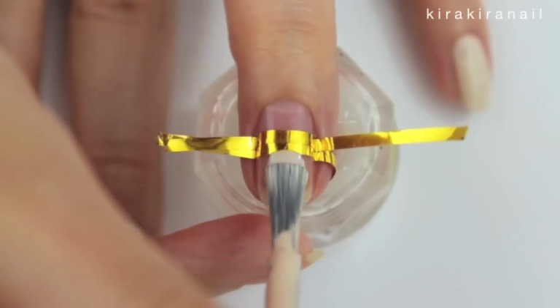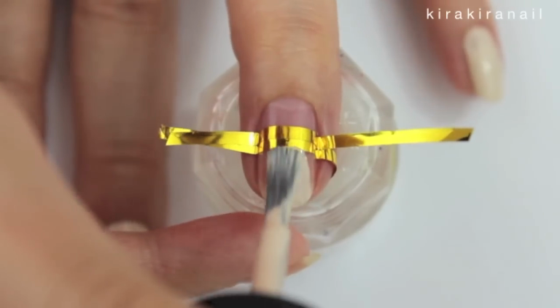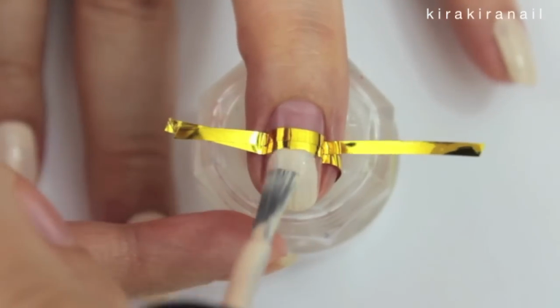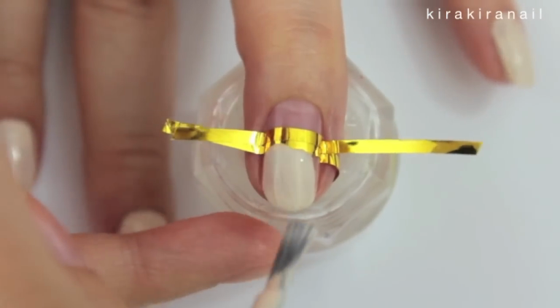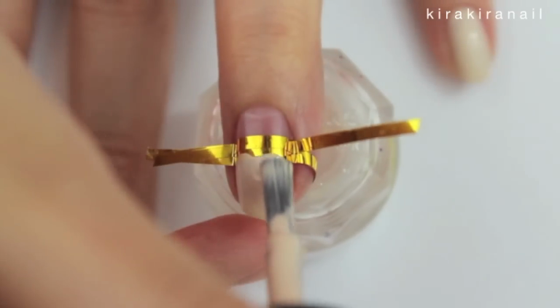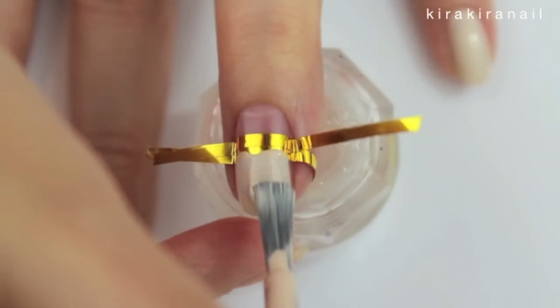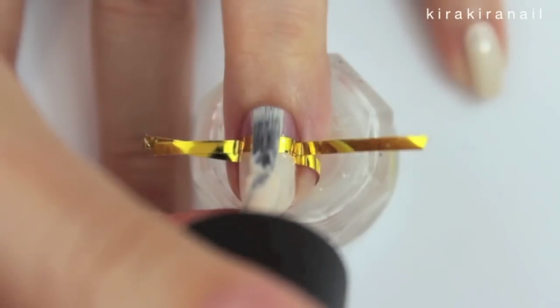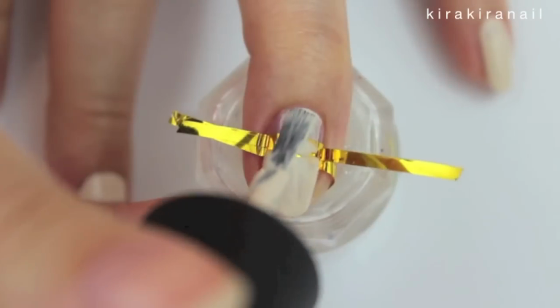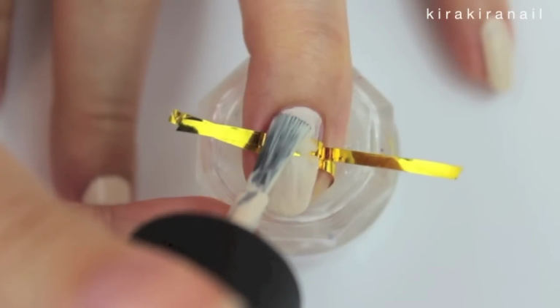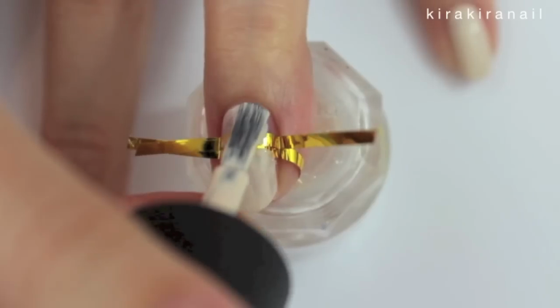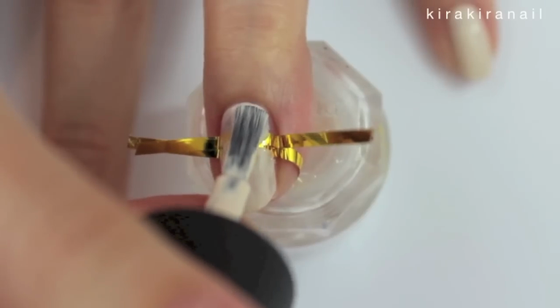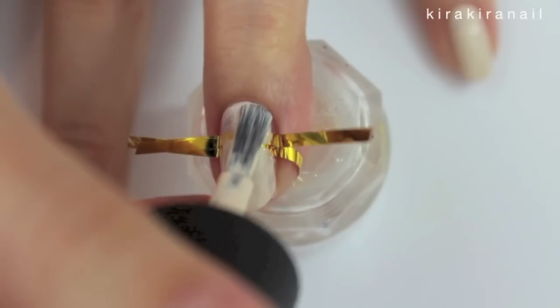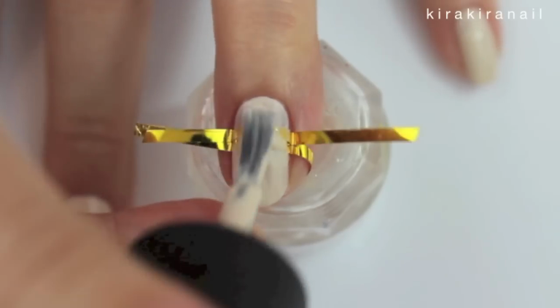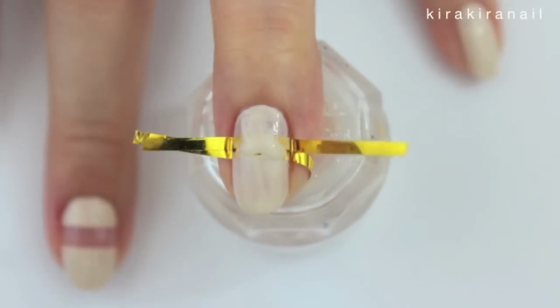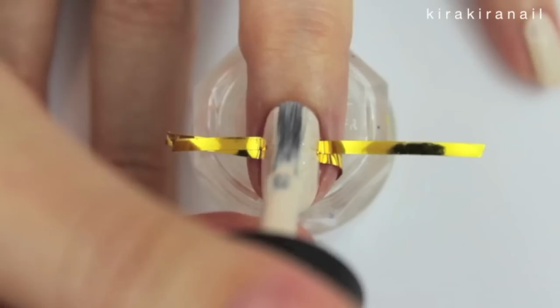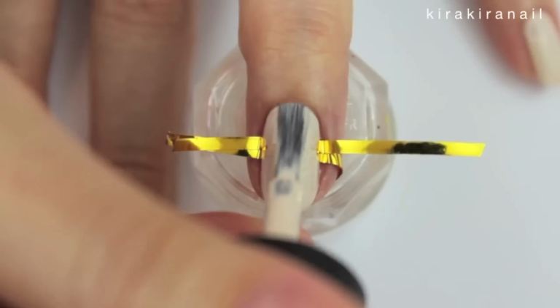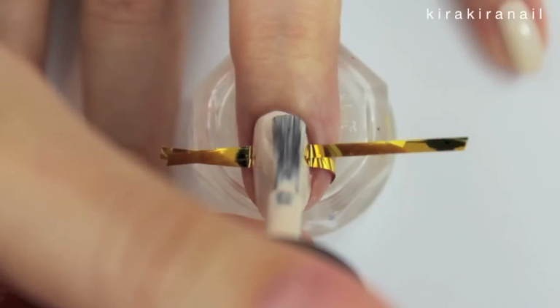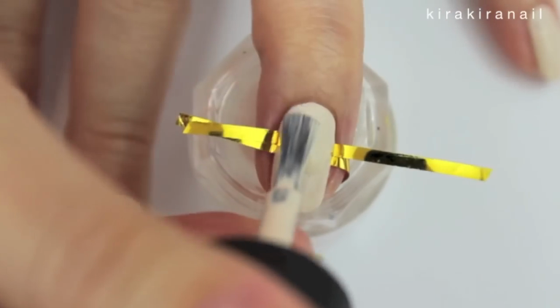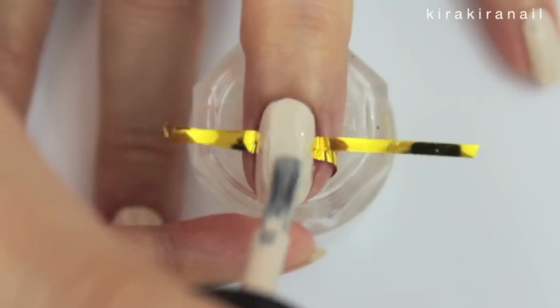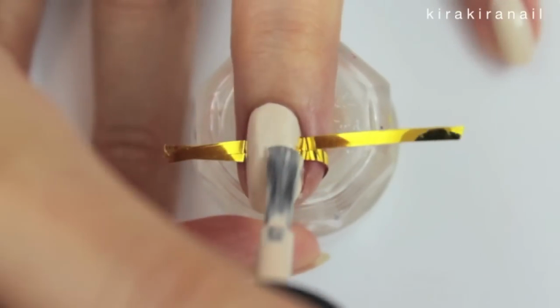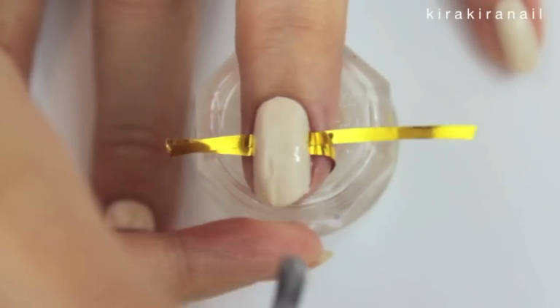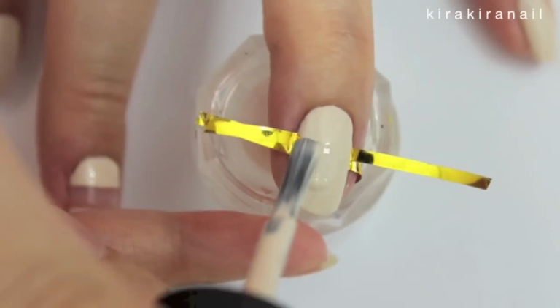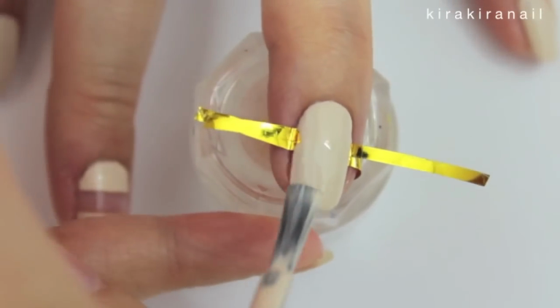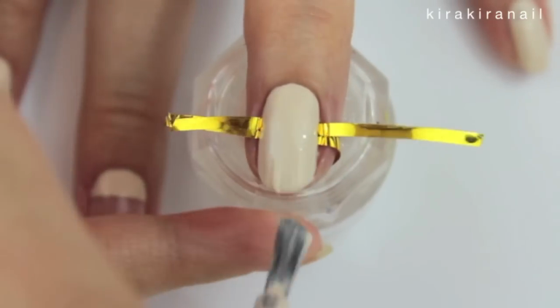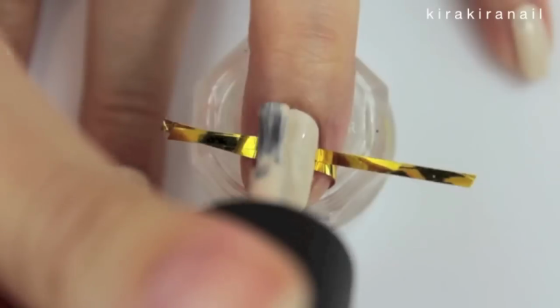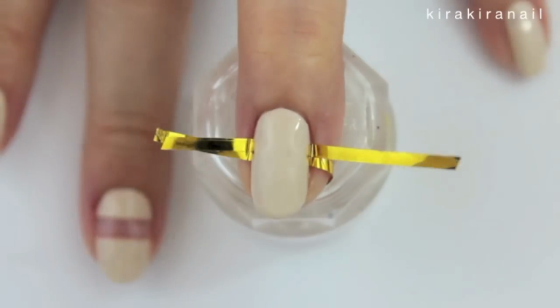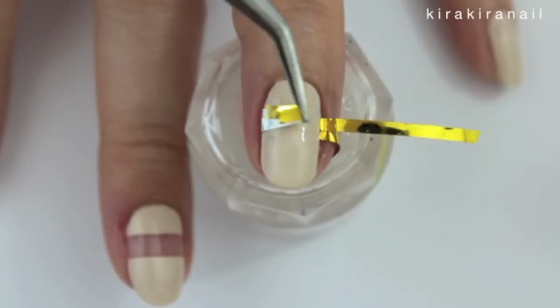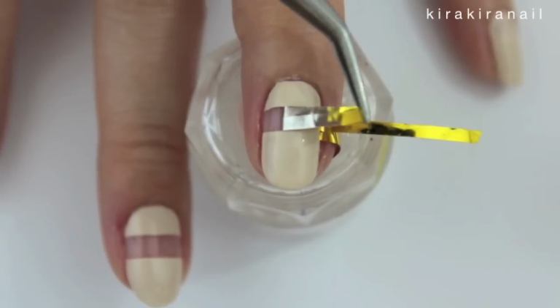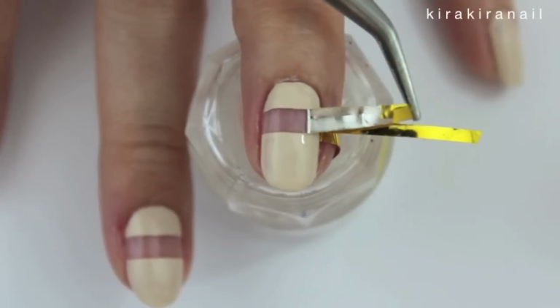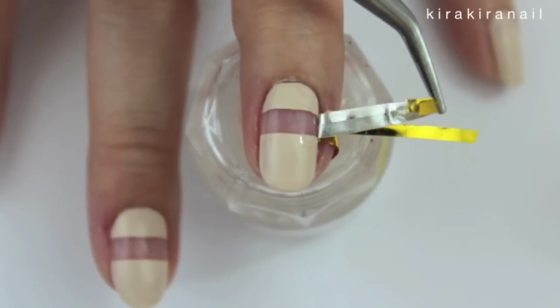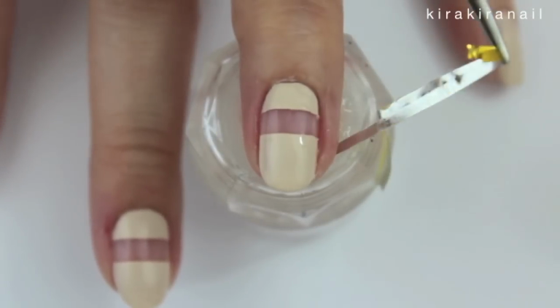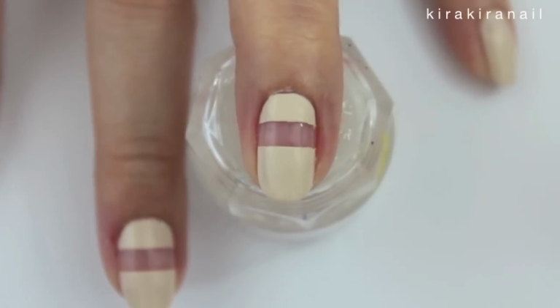Now add two coats of the color of your choice. Remove the tape as soon as you've finished applying your last coat.